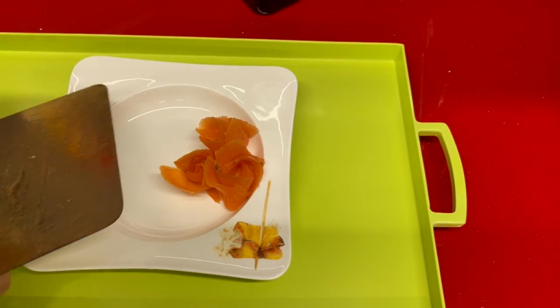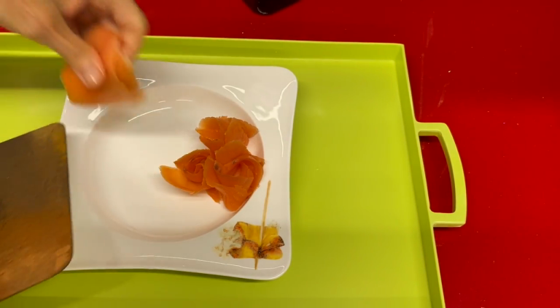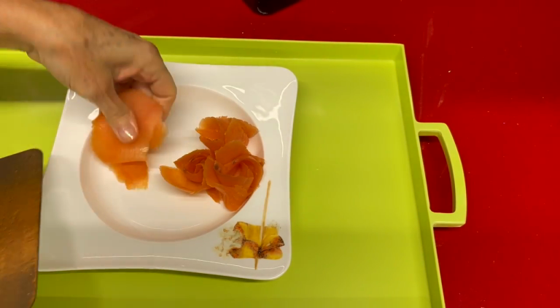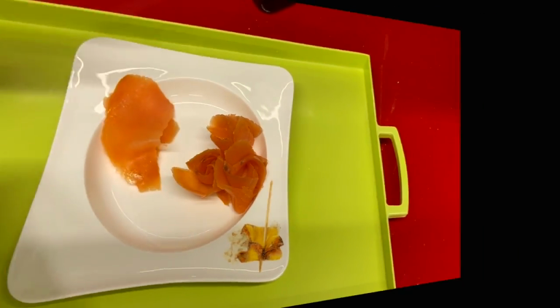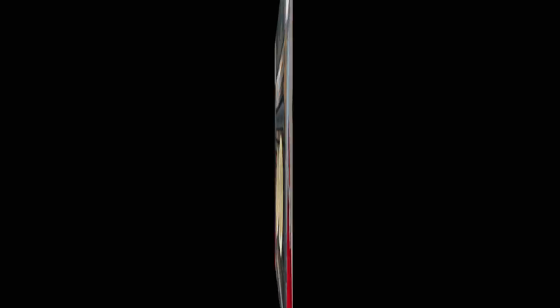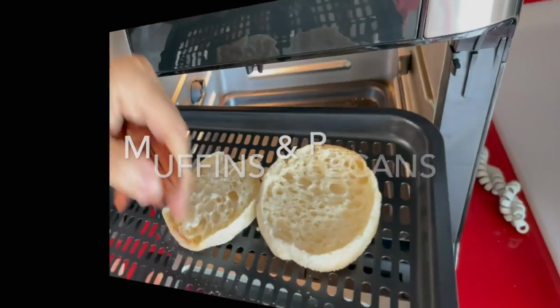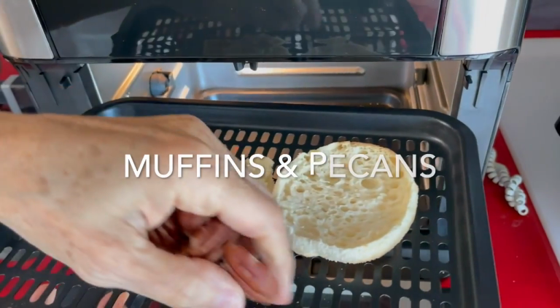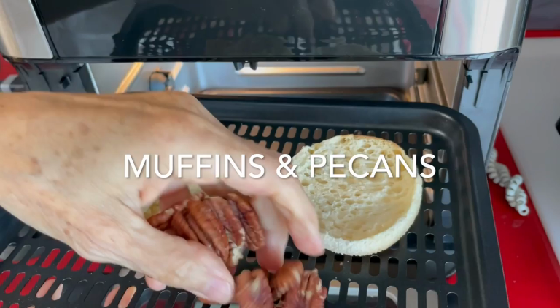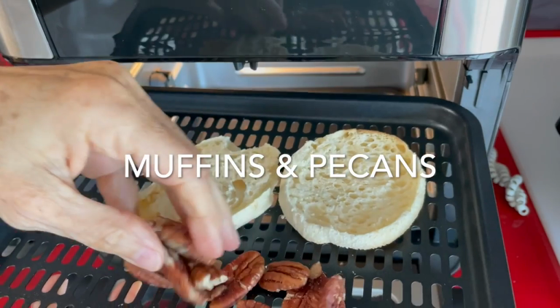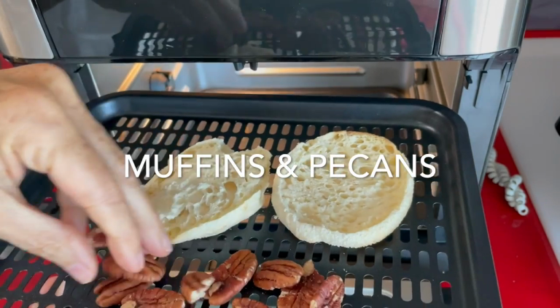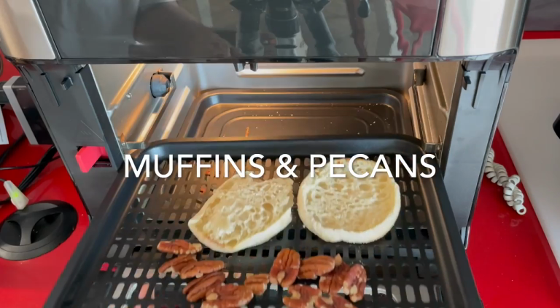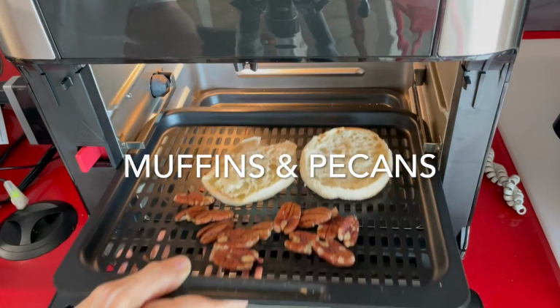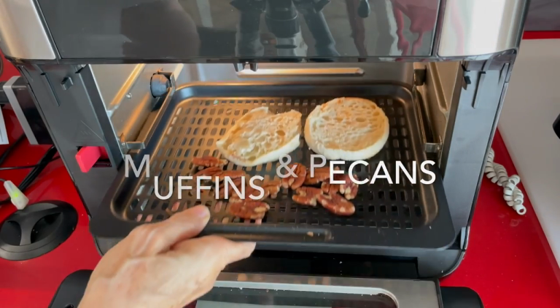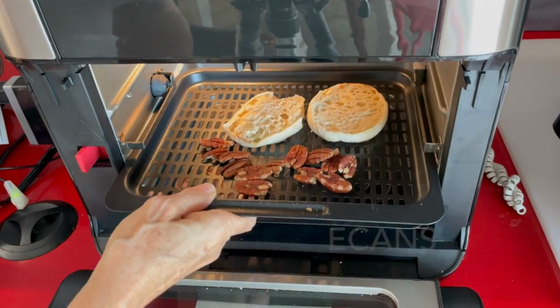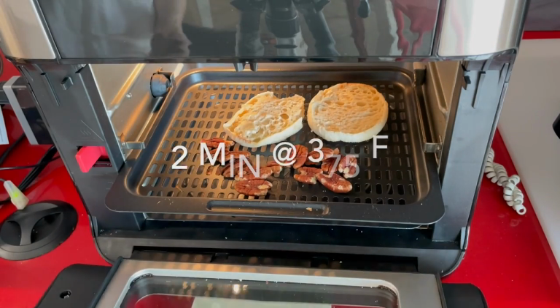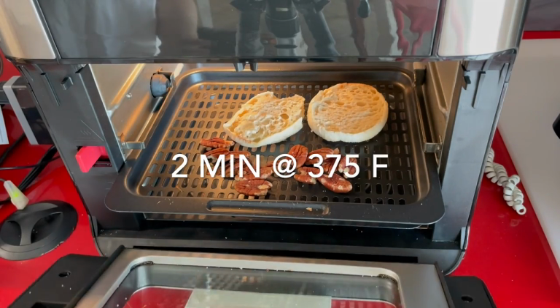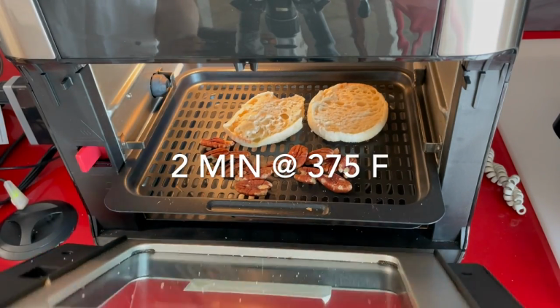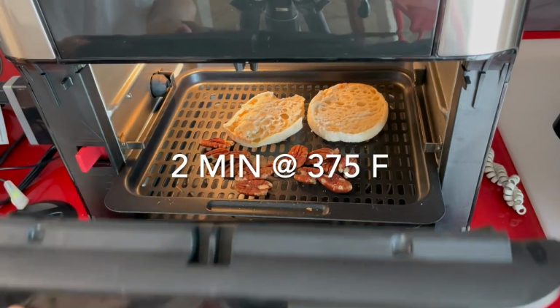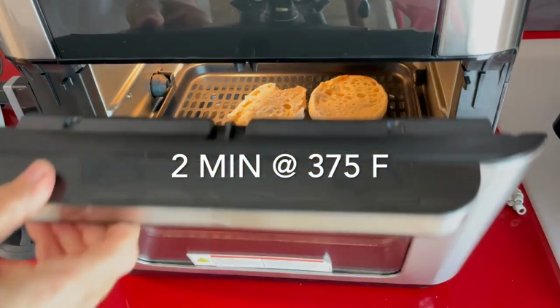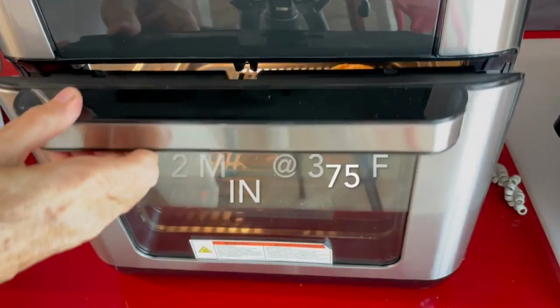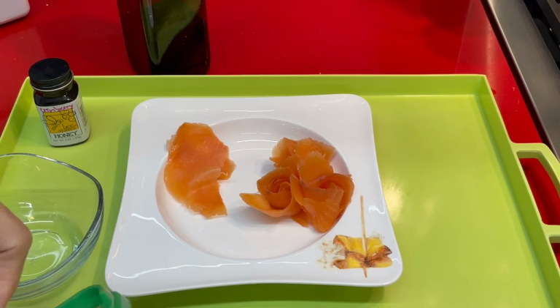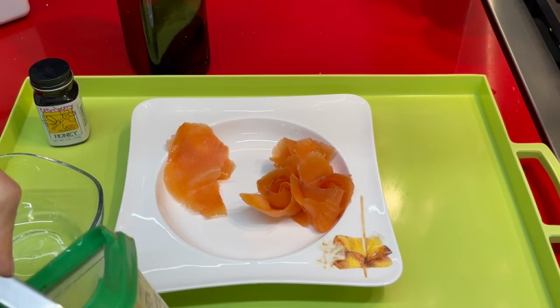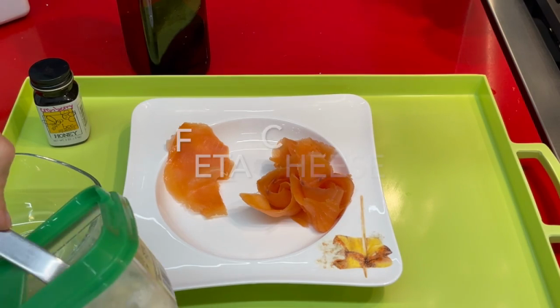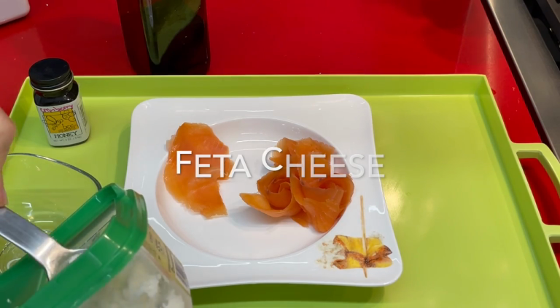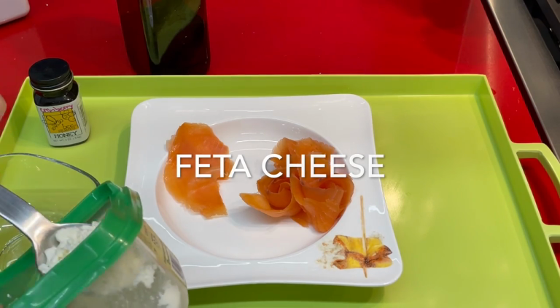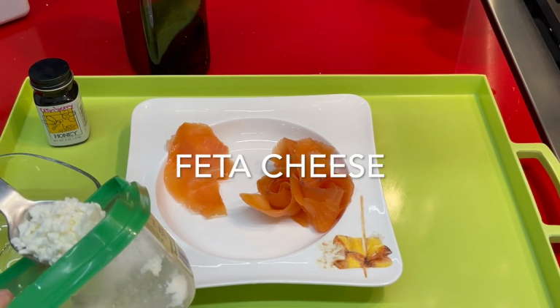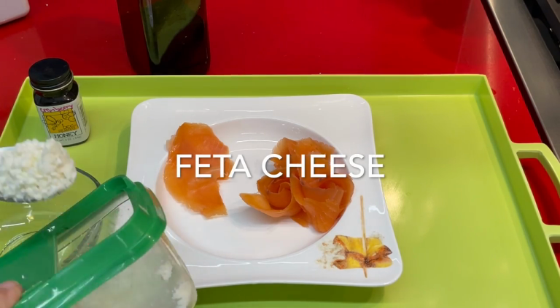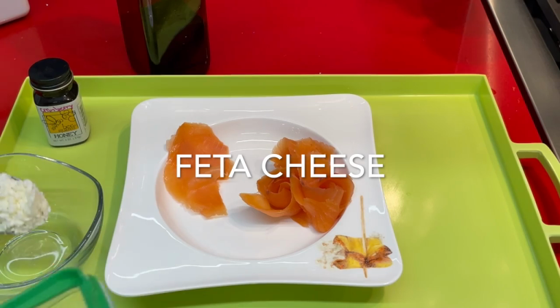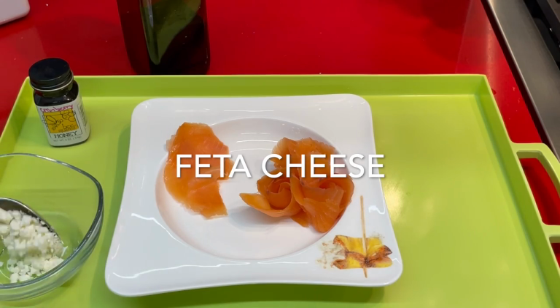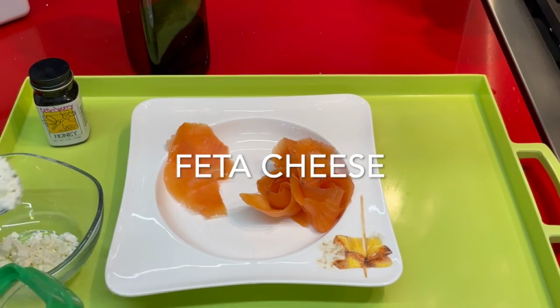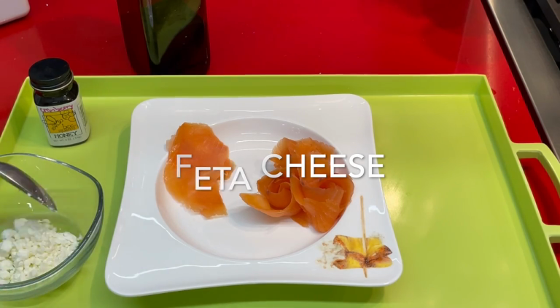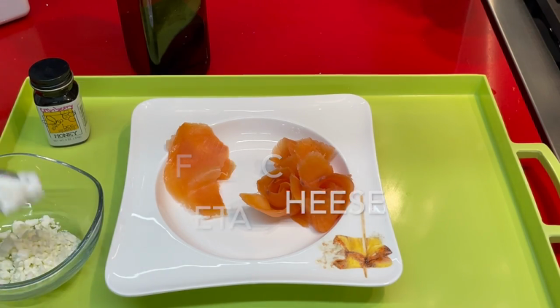Once we've done this we're gonna toast our English muffins and some pecans. It takes about two minutes at 375.